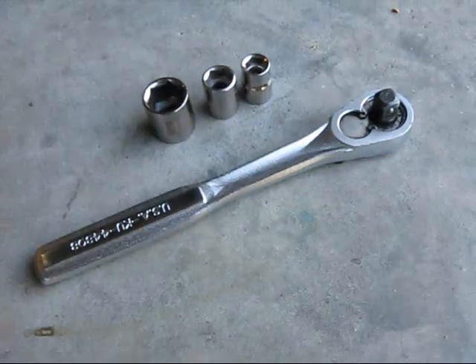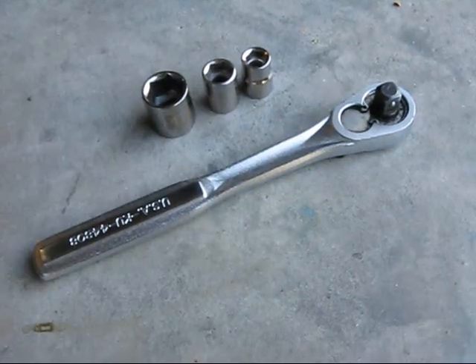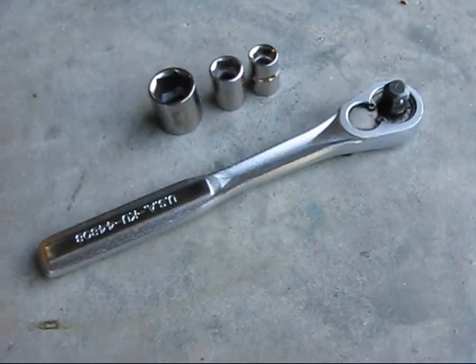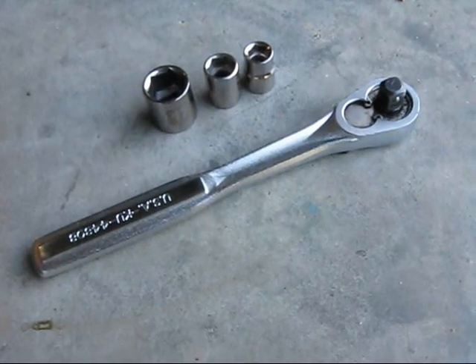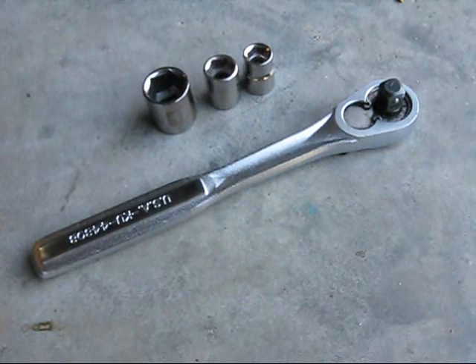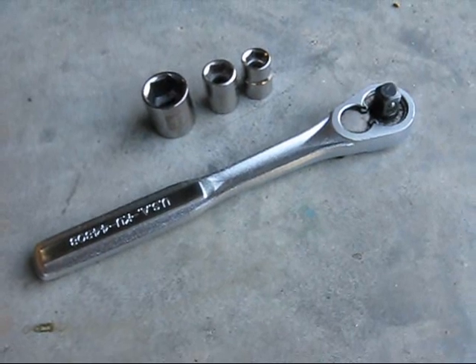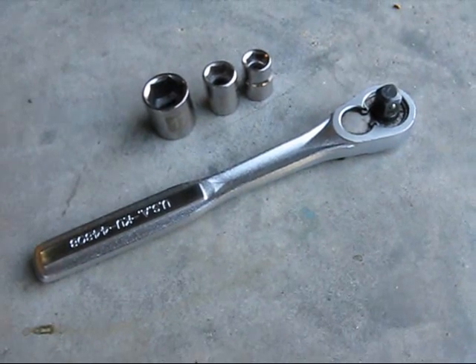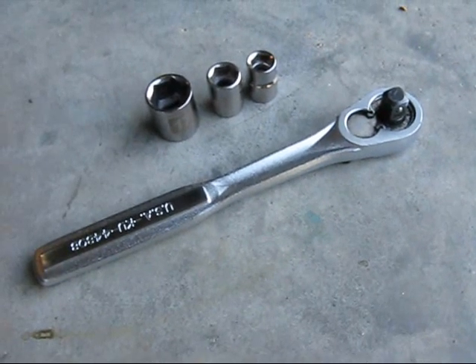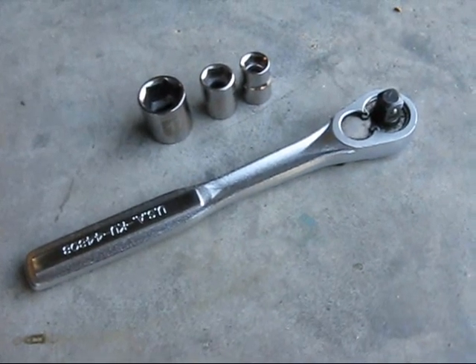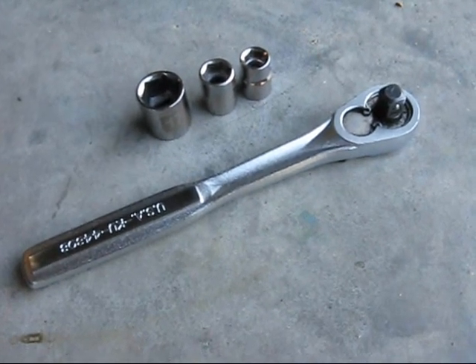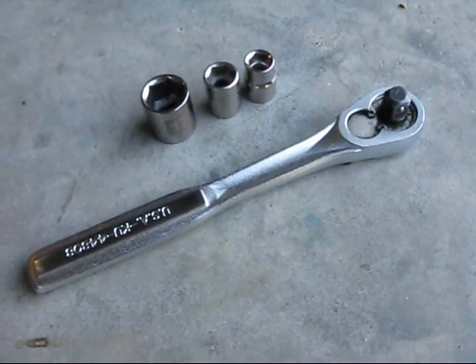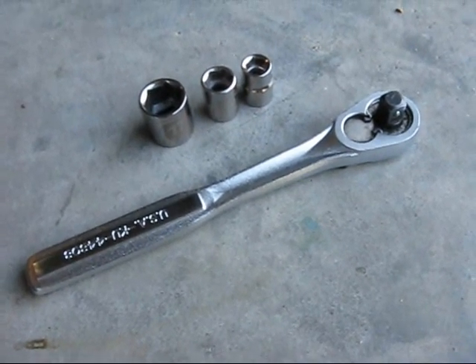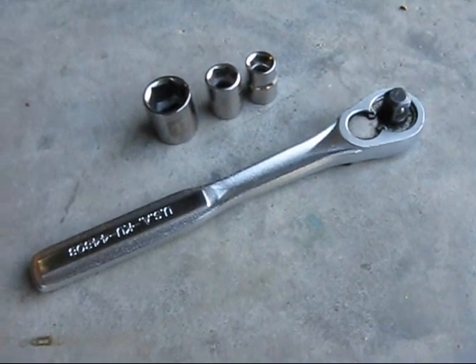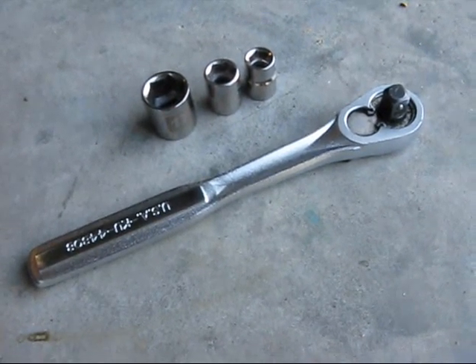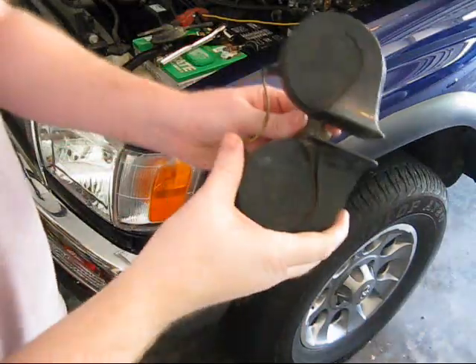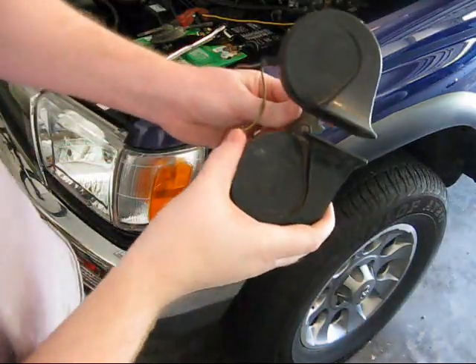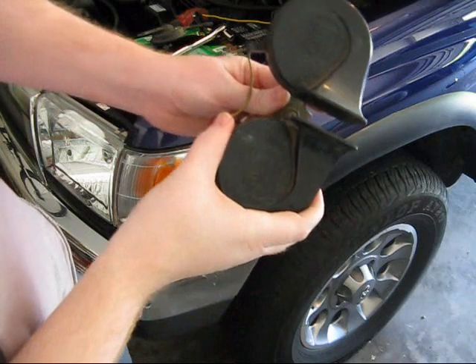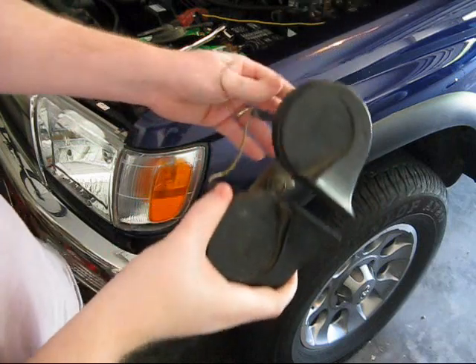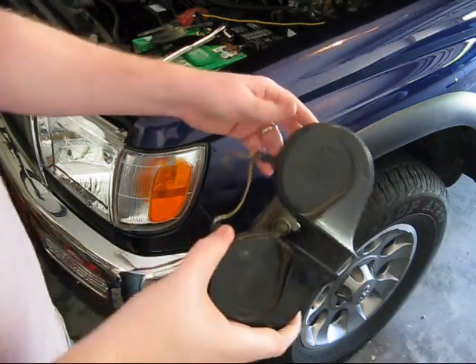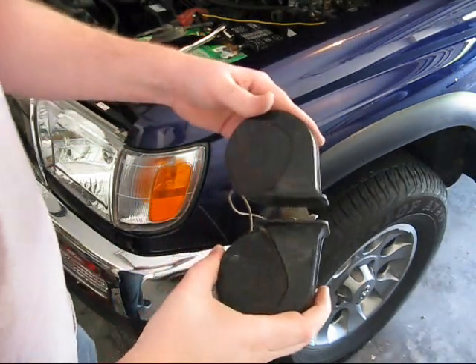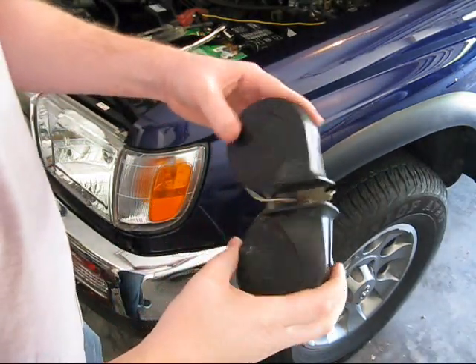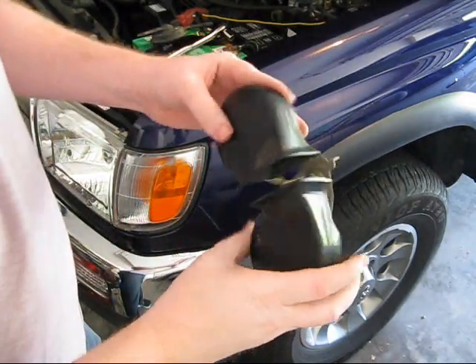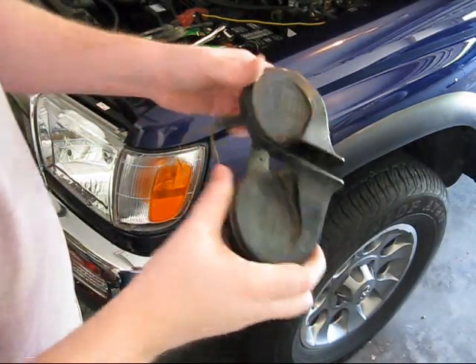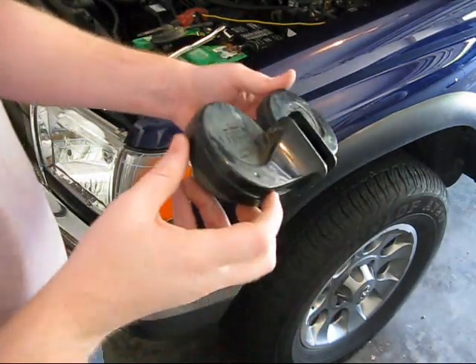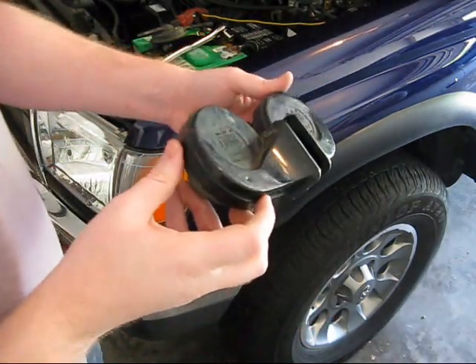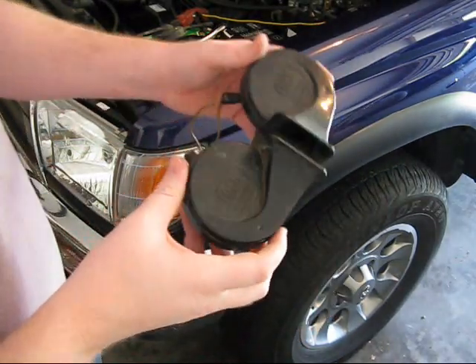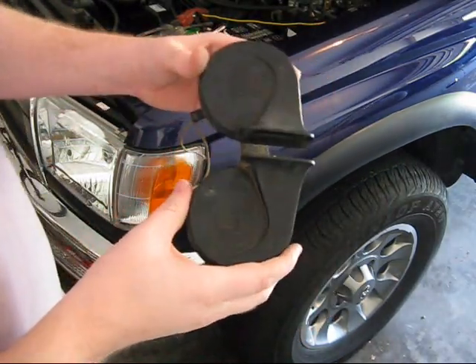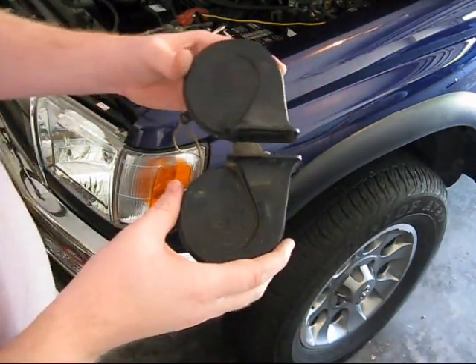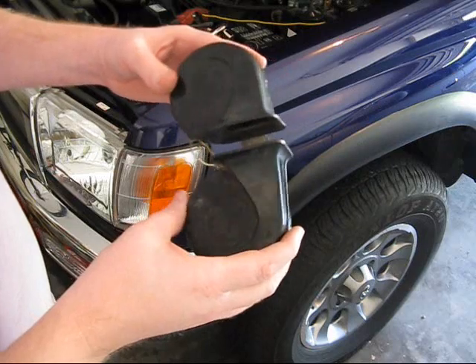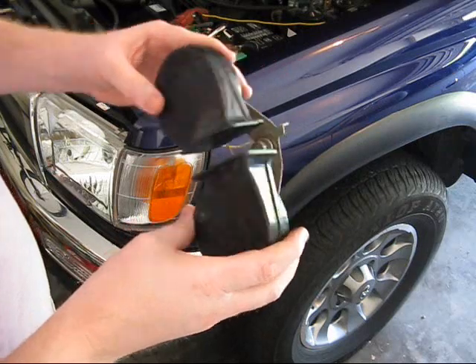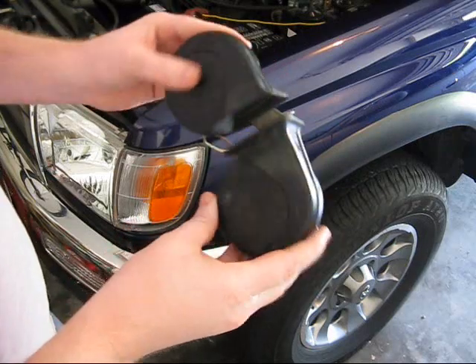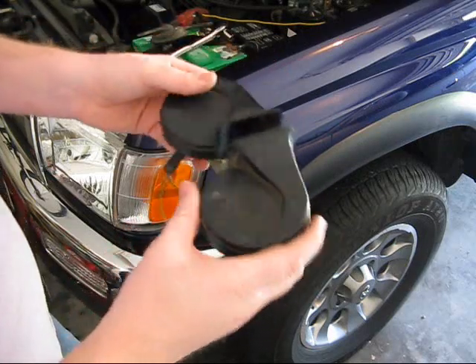These are the tools you'll need: a 17 mil, 12 mil, and 10 mil socket and a socket wrench. And this is the replacement horn I bought off of eBay — it's from a 1994 Ford F-150, bought it for $10.